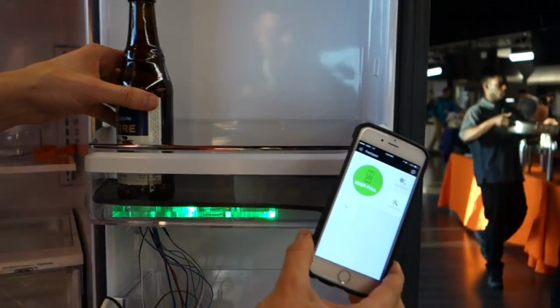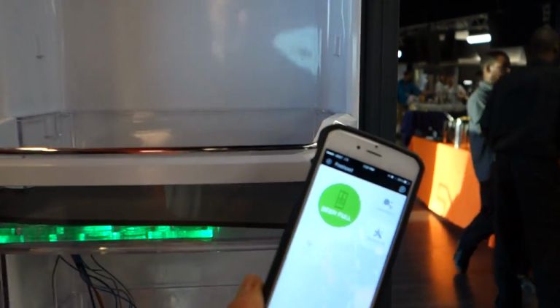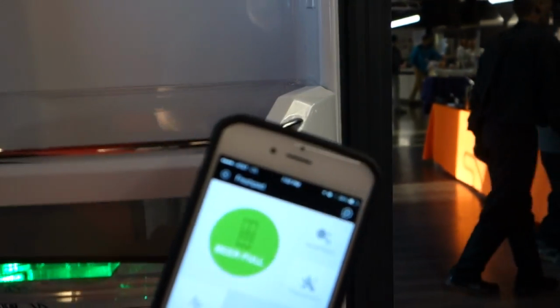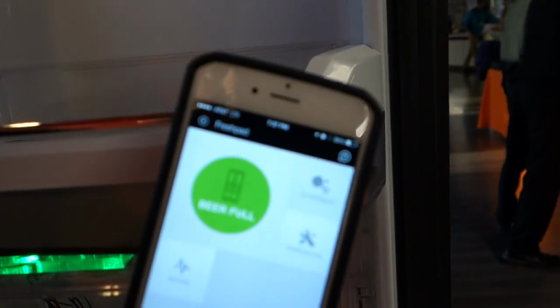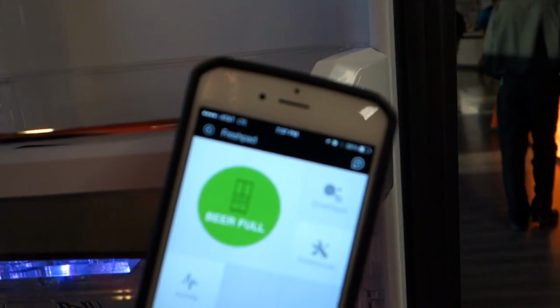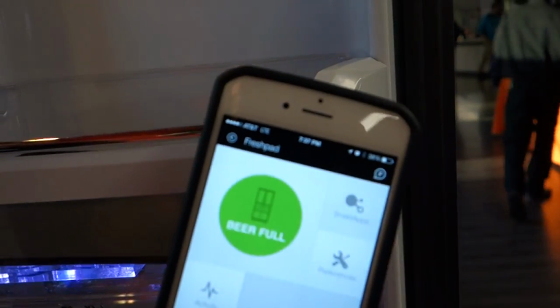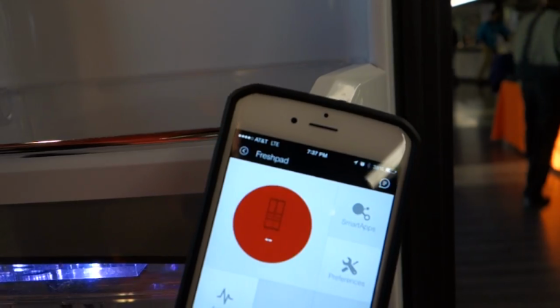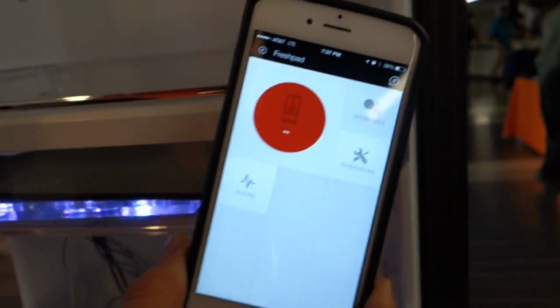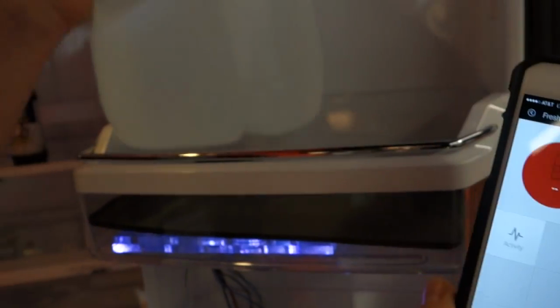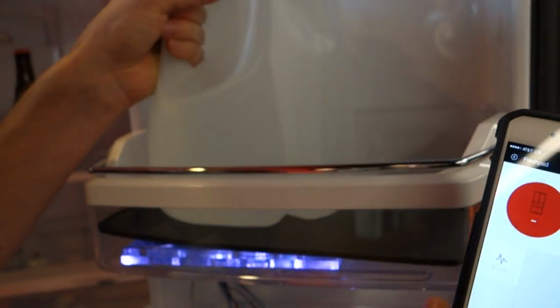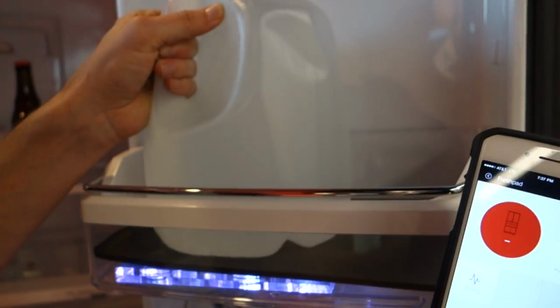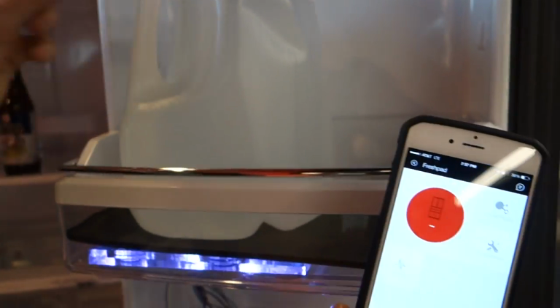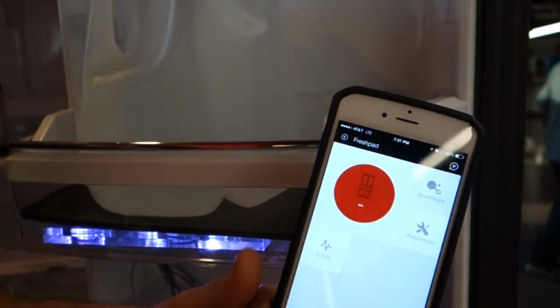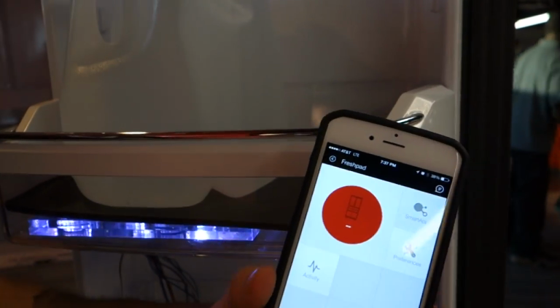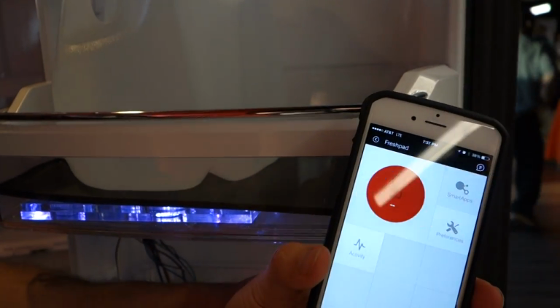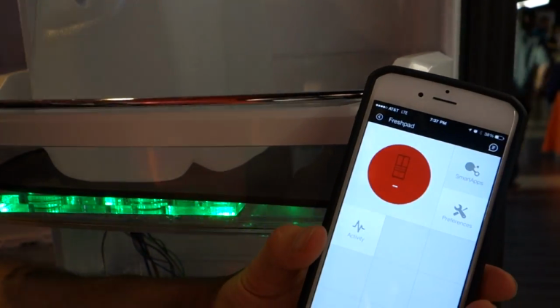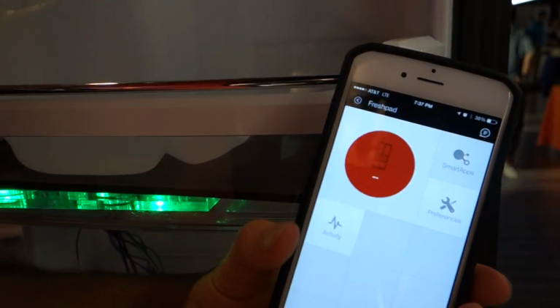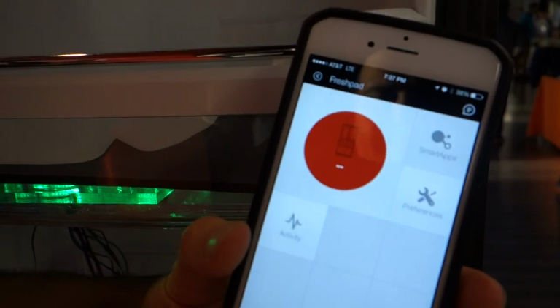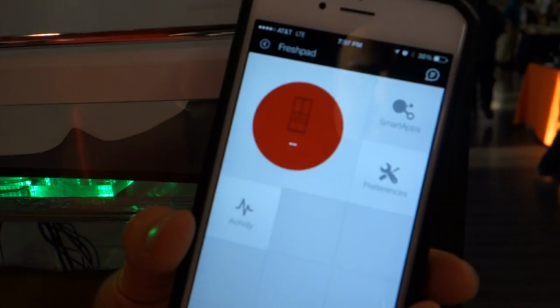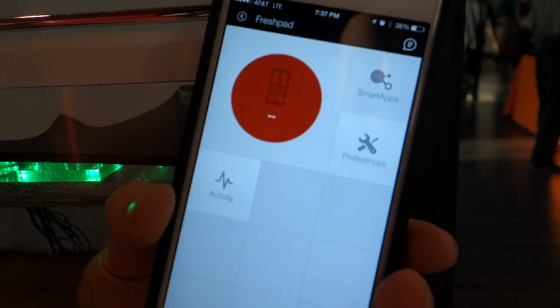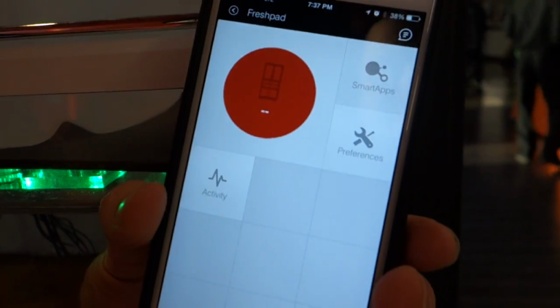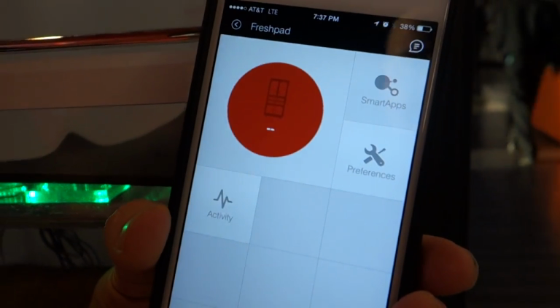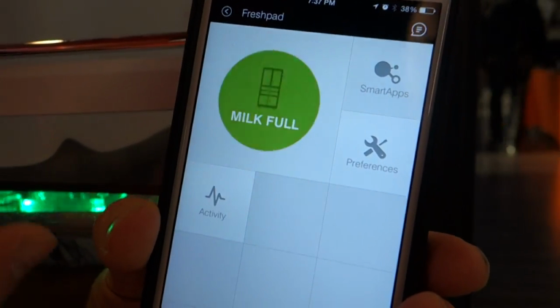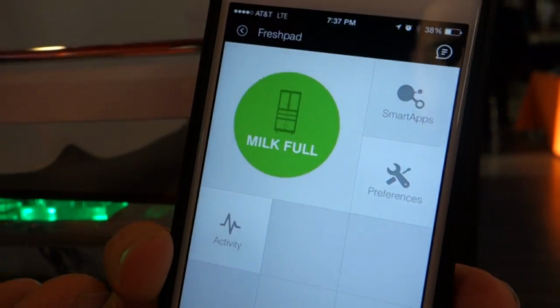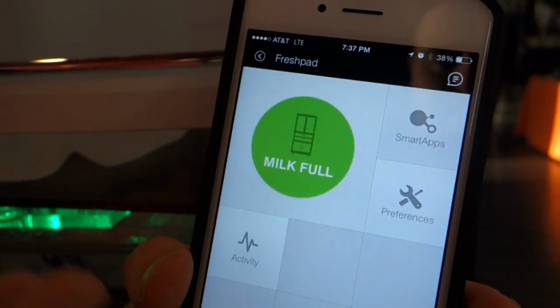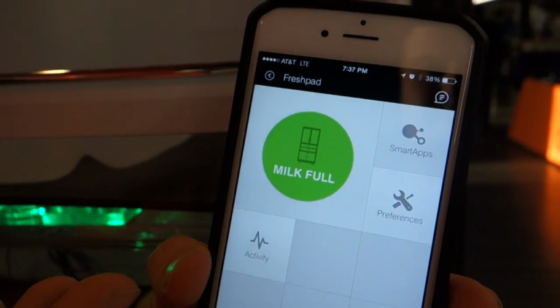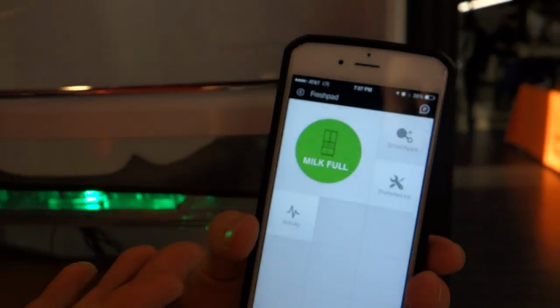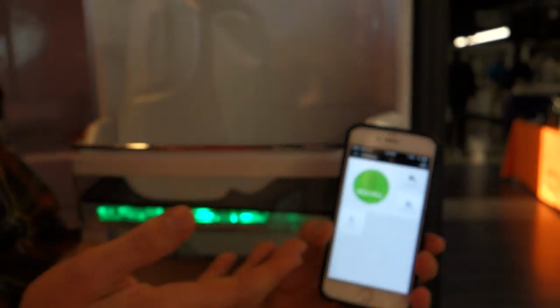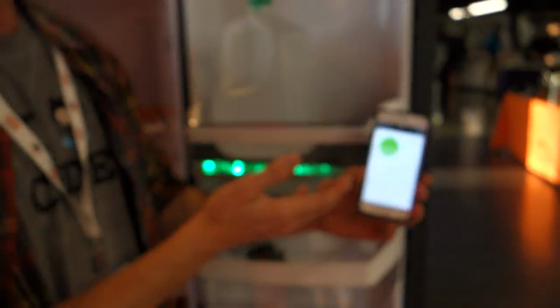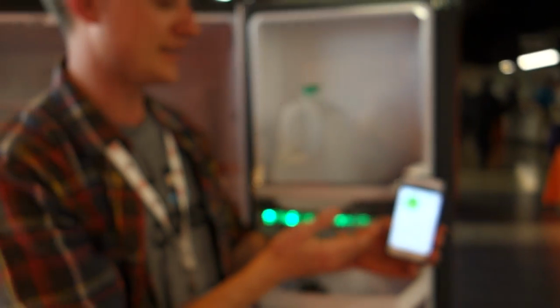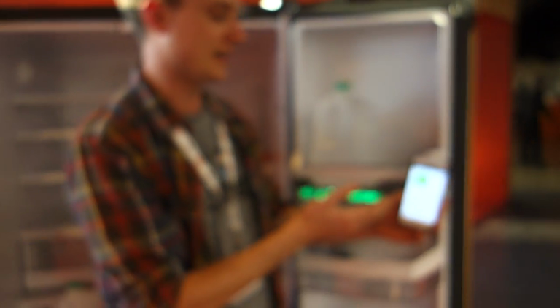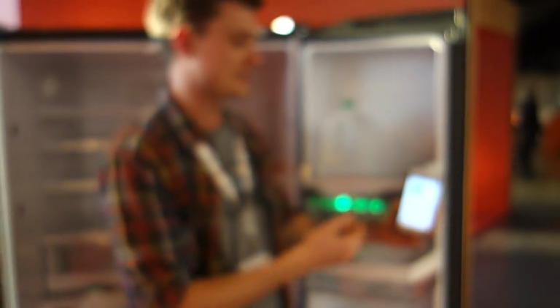You can imagine that if you're at the grocery store and you want to know how much milk you have, you can just pull up the Fresh Pad SmartThings app and see.